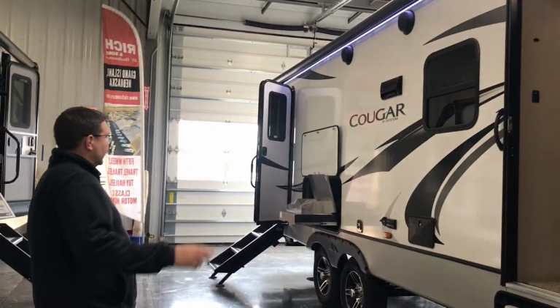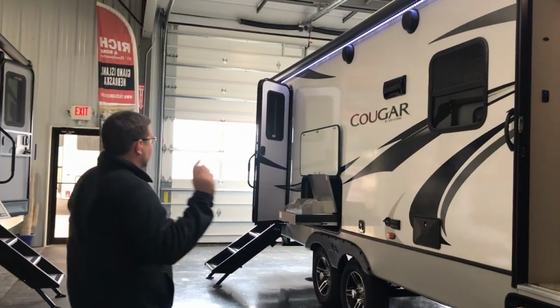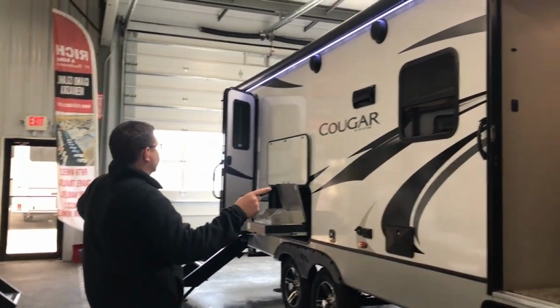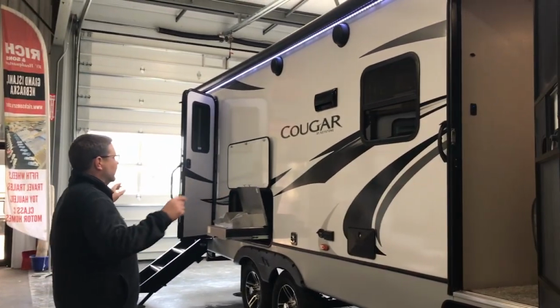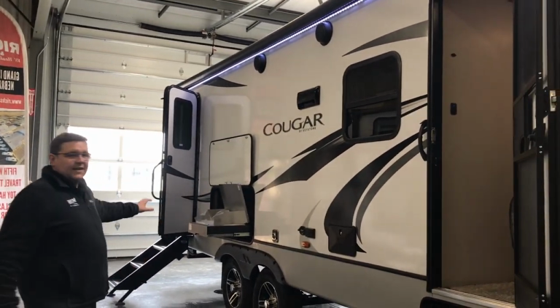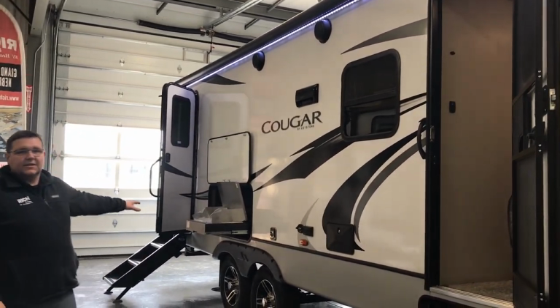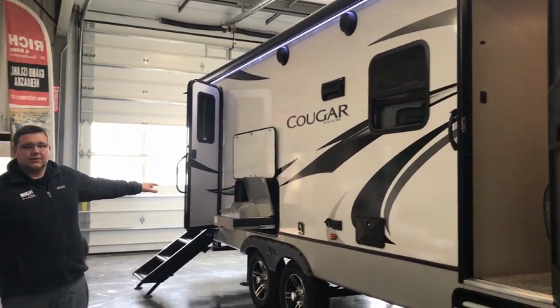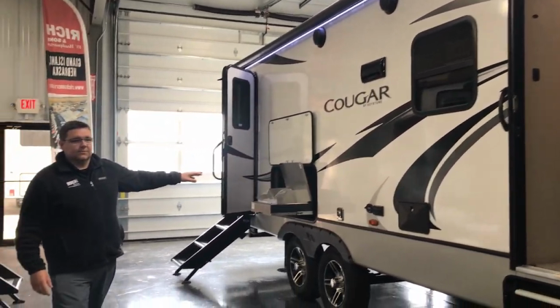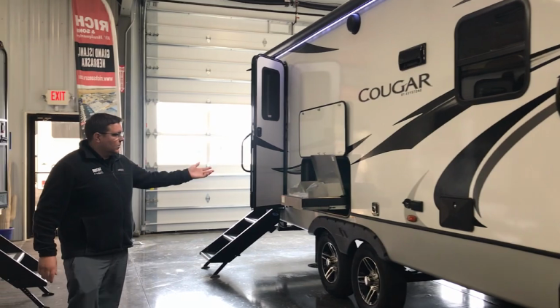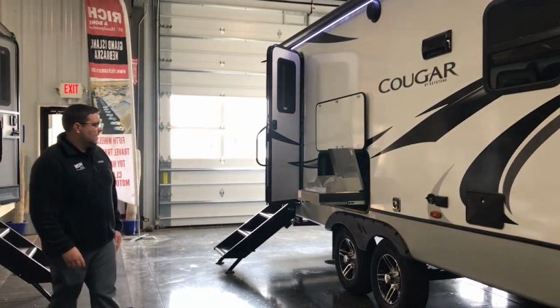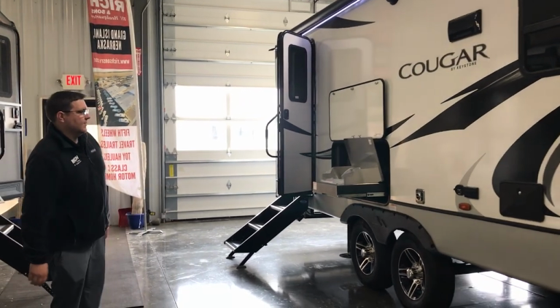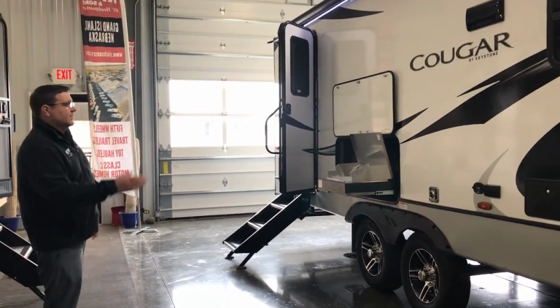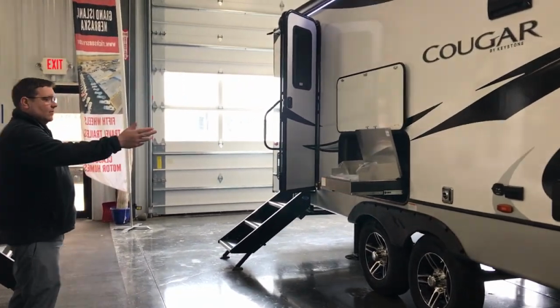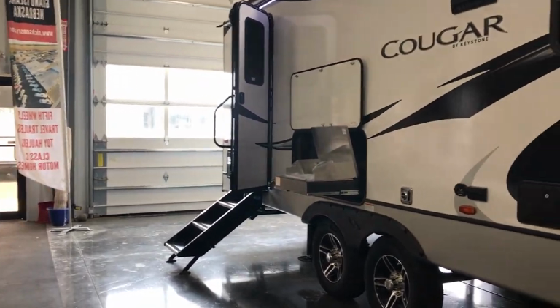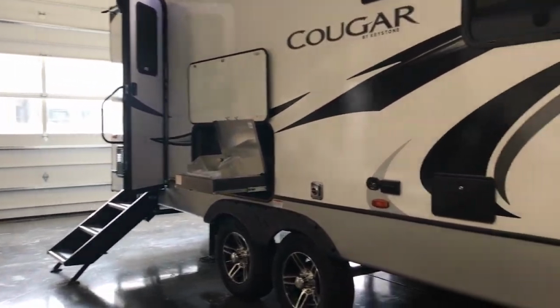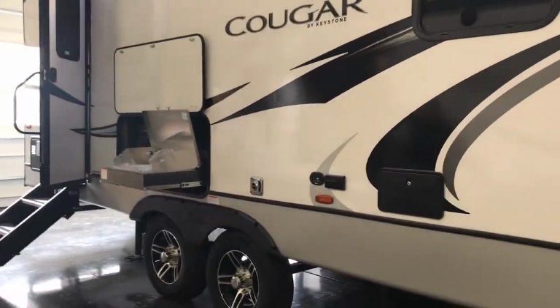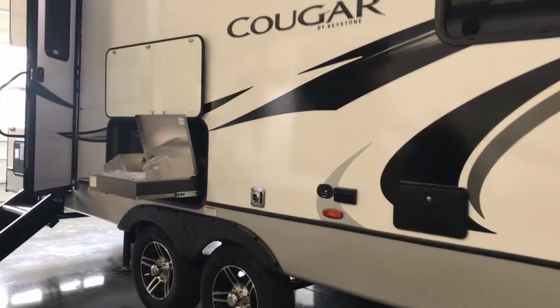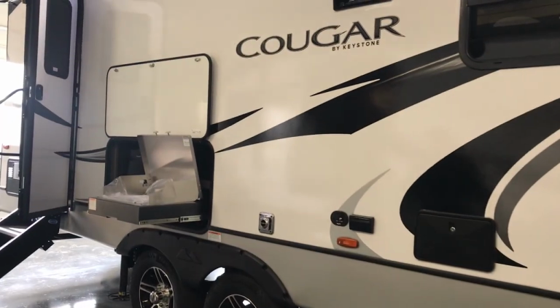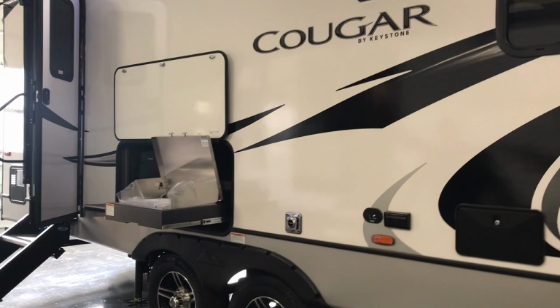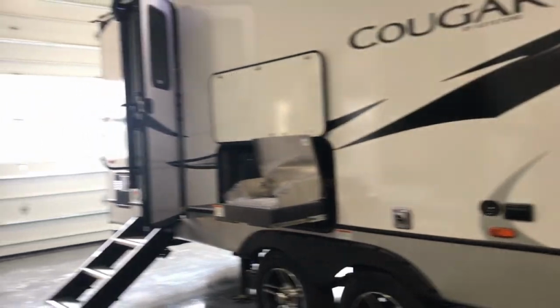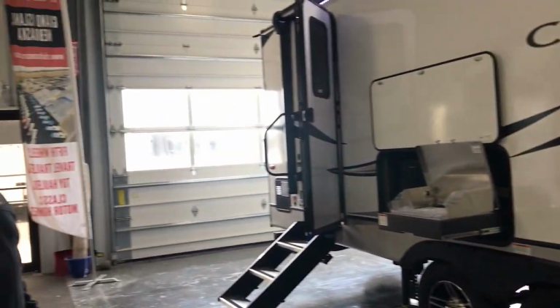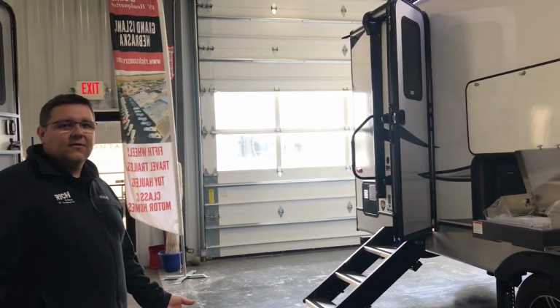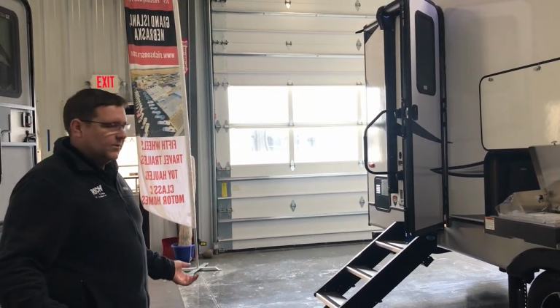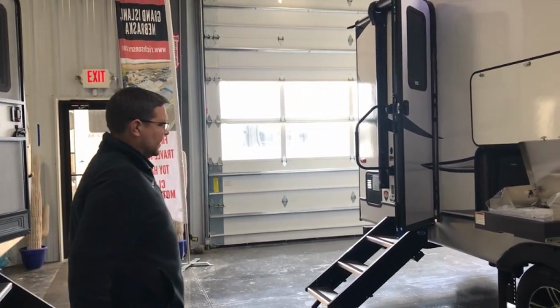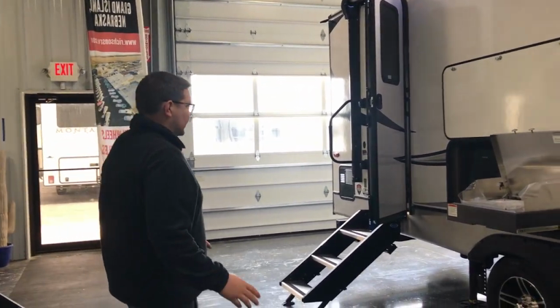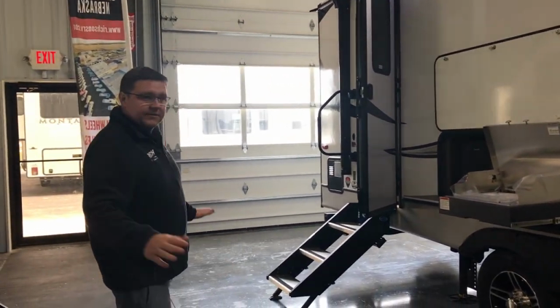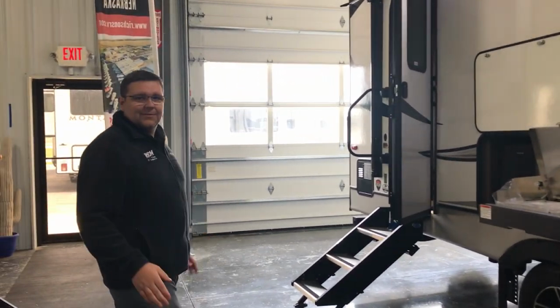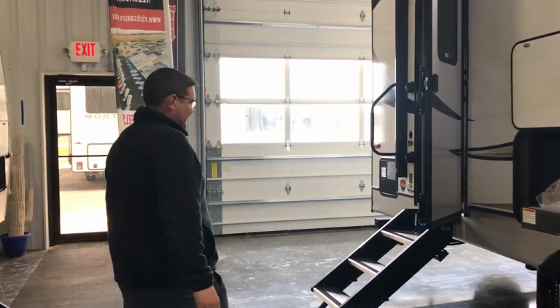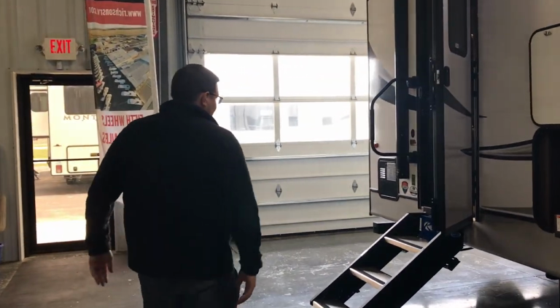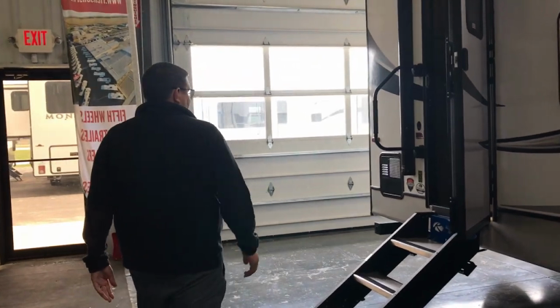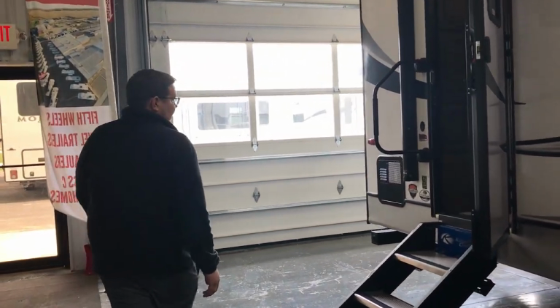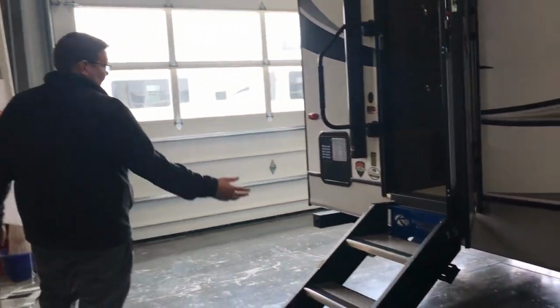You're going to have a dual entrance here with an outside kitchen and a couples unit. Outside shower on this, another easy thing to set up — you're going to have auto level, so push of a button and you're set up. Nice solid step in there again.